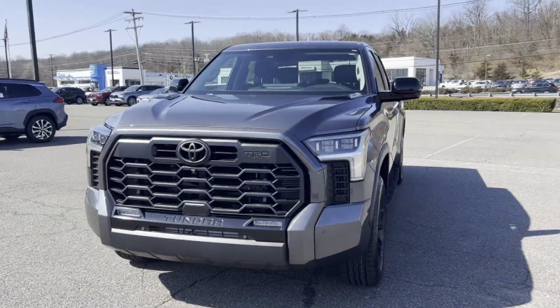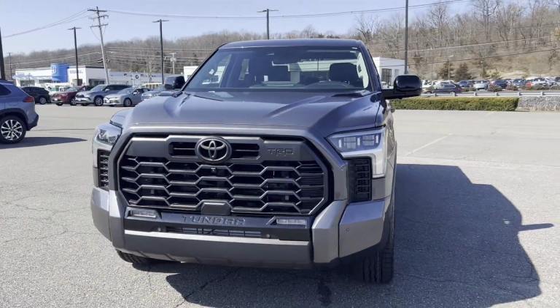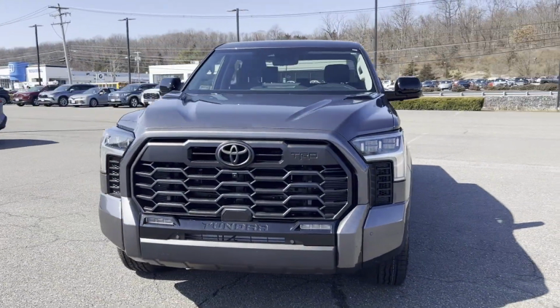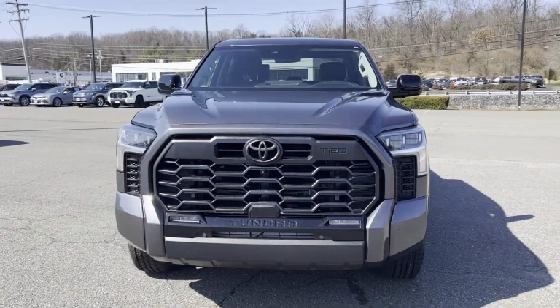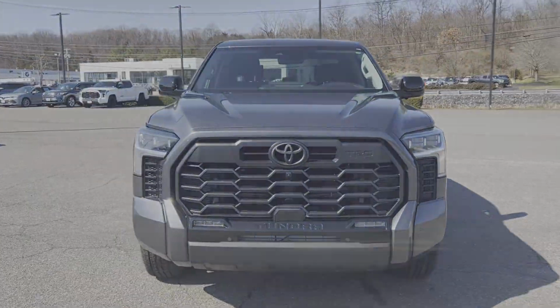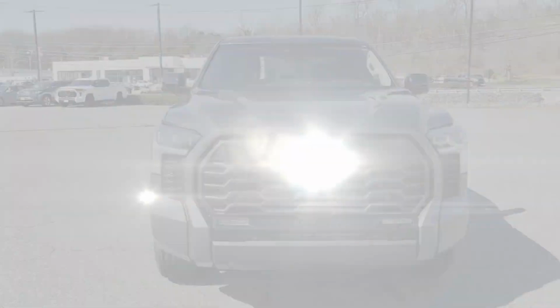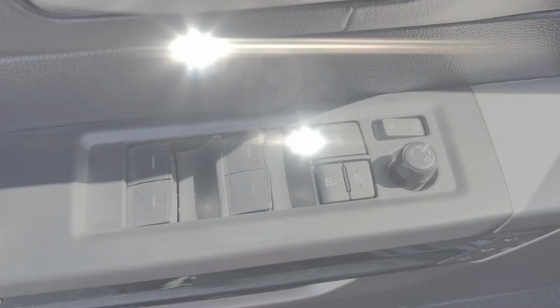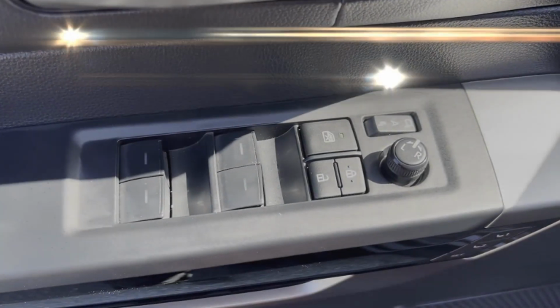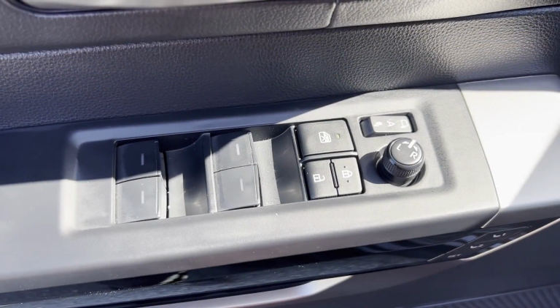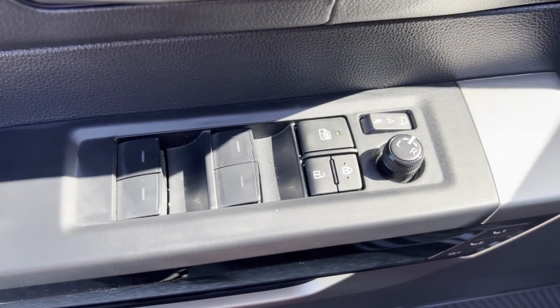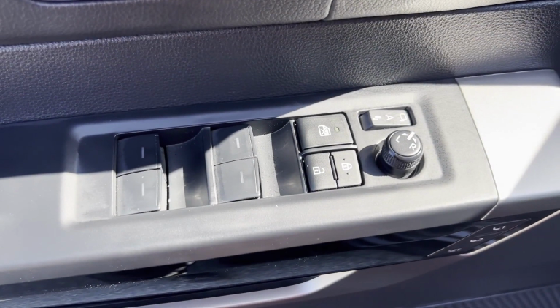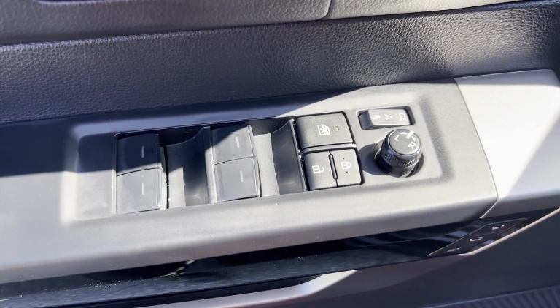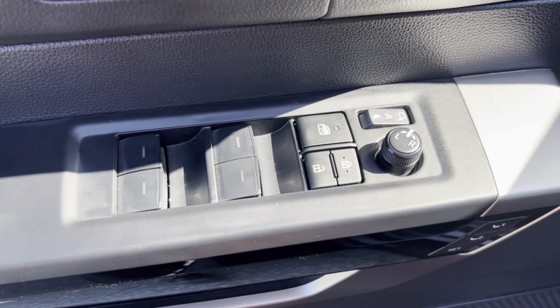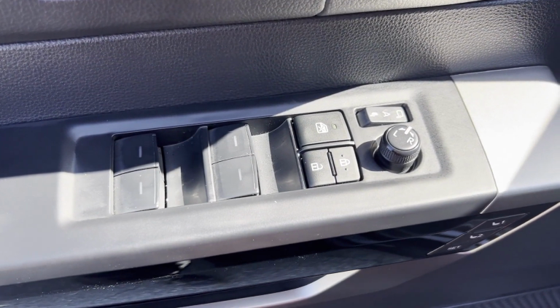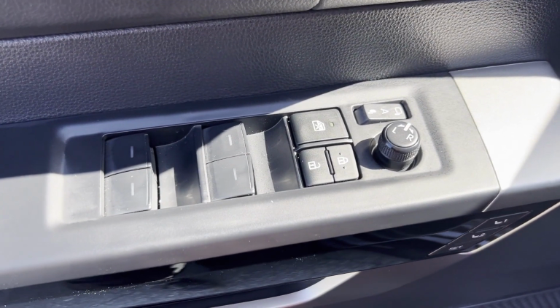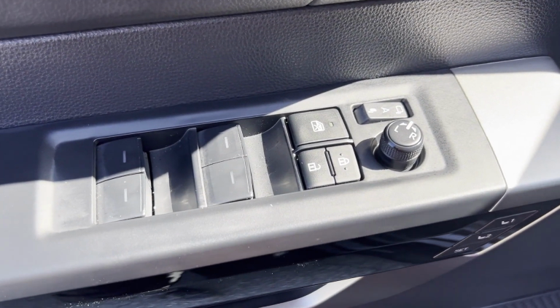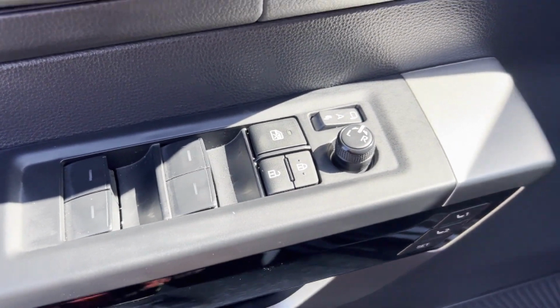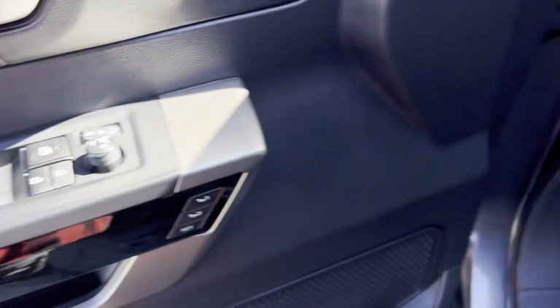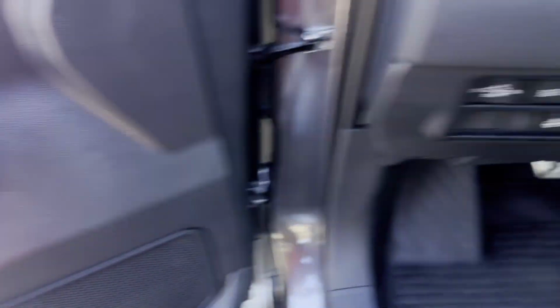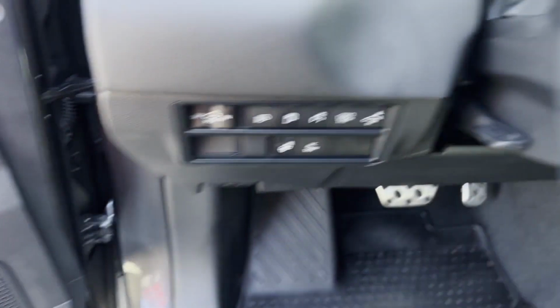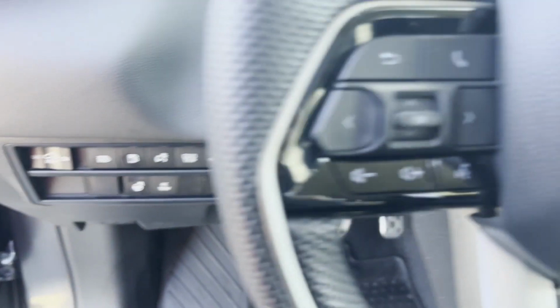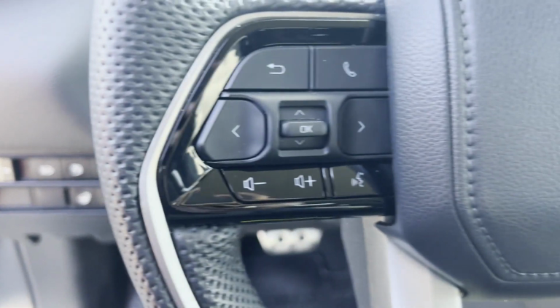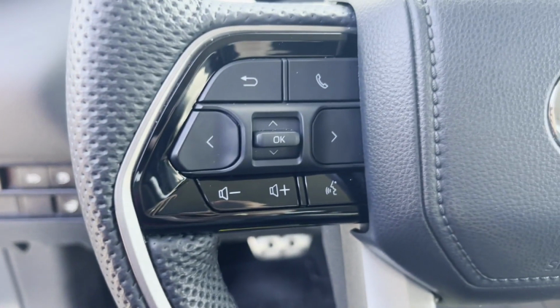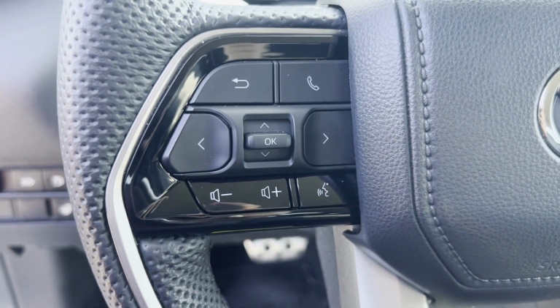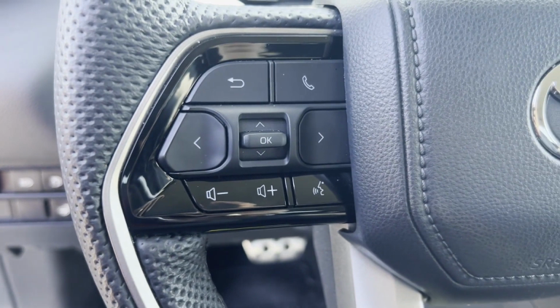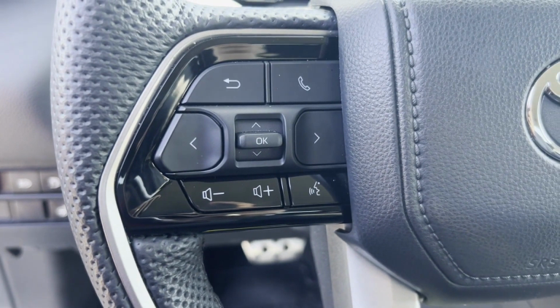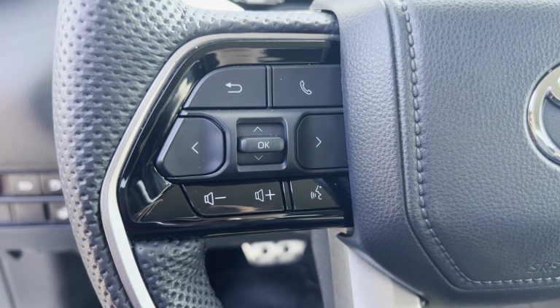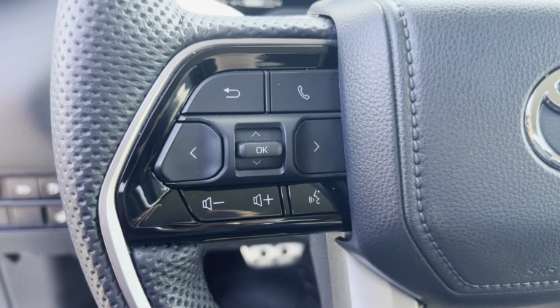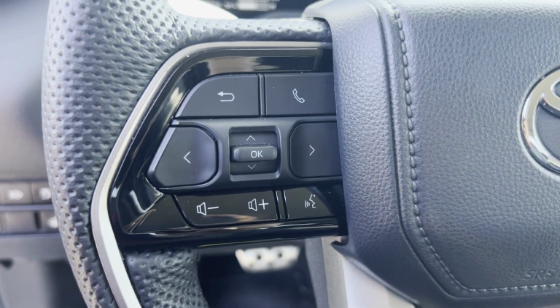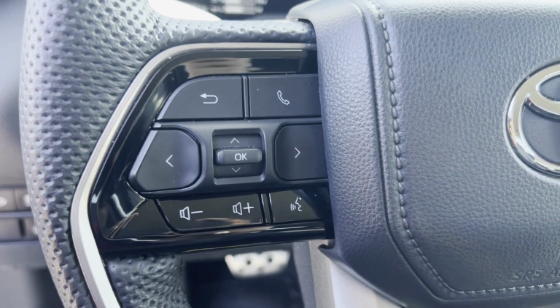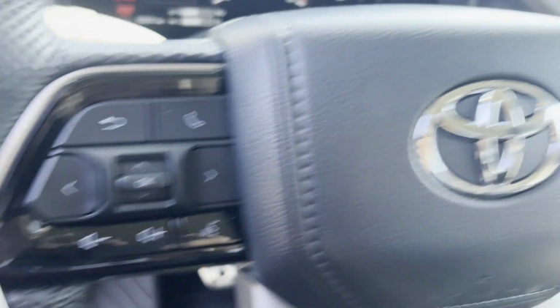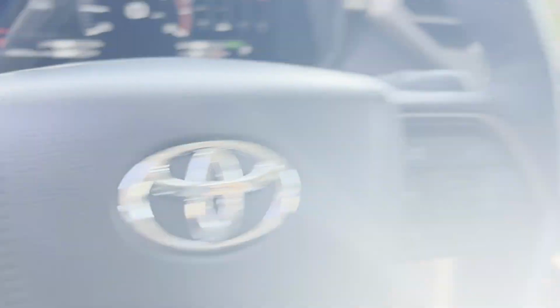Heated side view mirrors, backup camera, passenger seat adjustable lumbar support, memory seat. Call us, we'll help you take home your favorite vehicle.